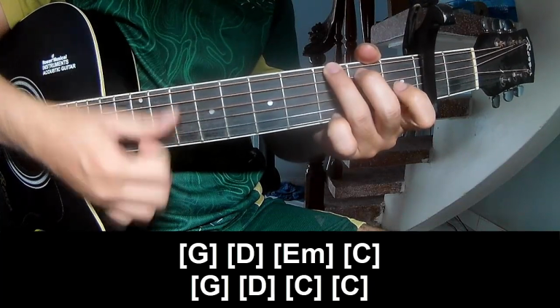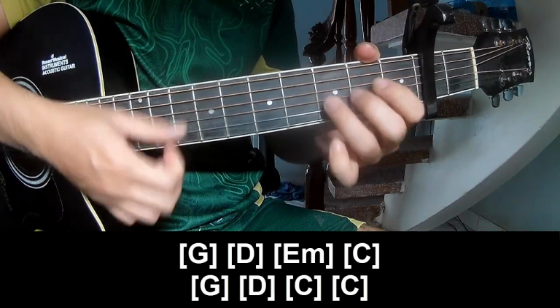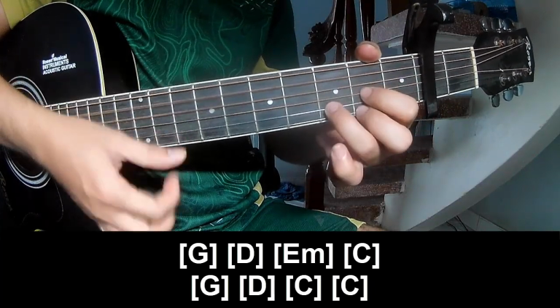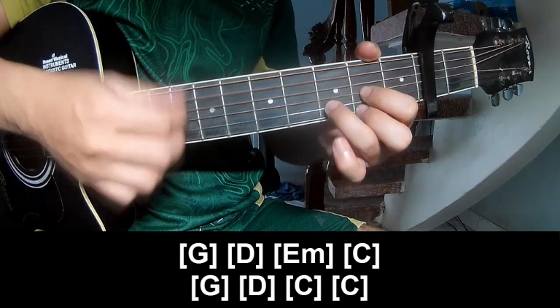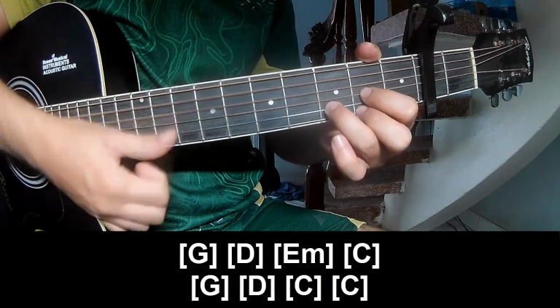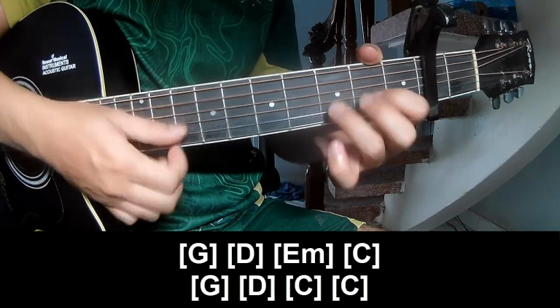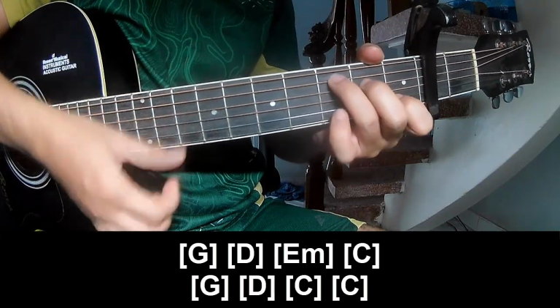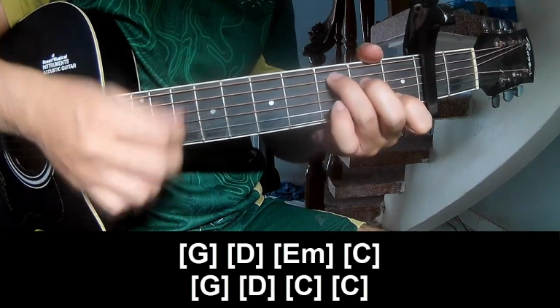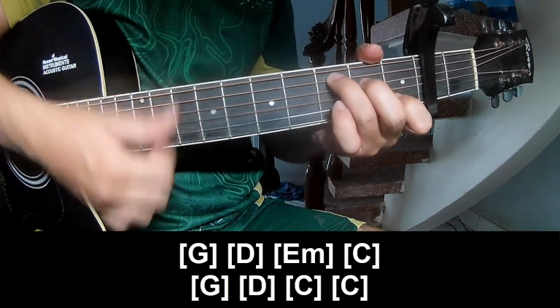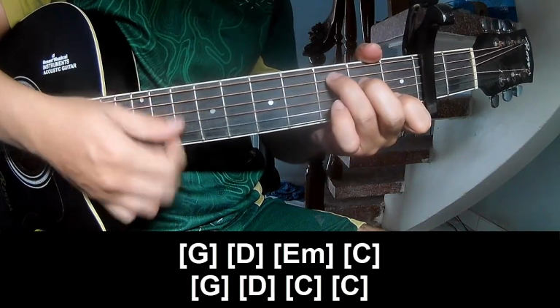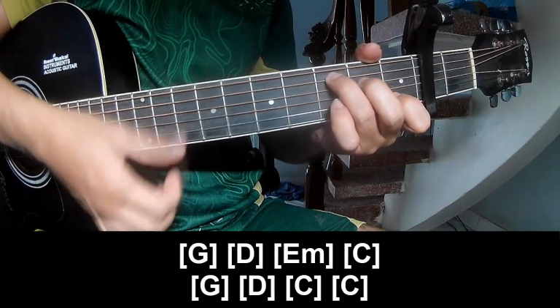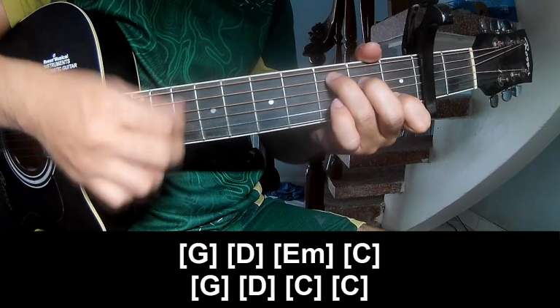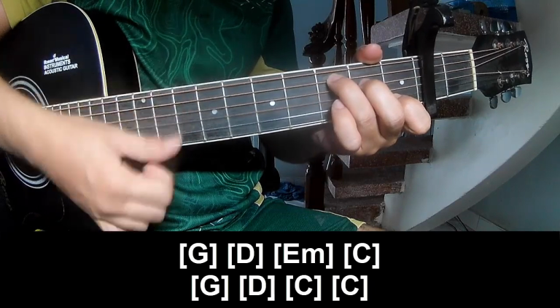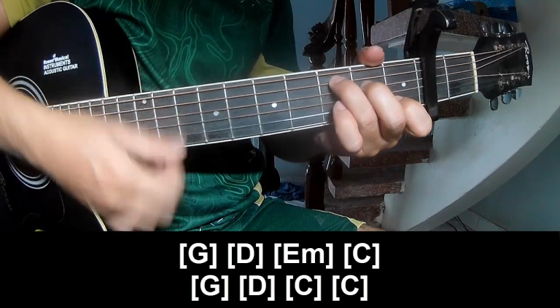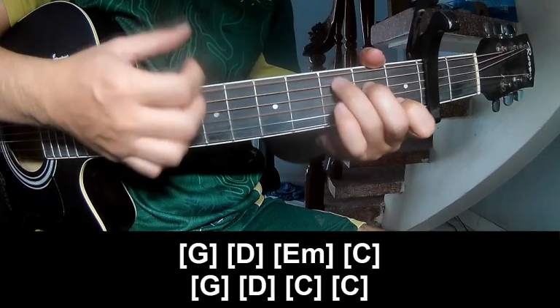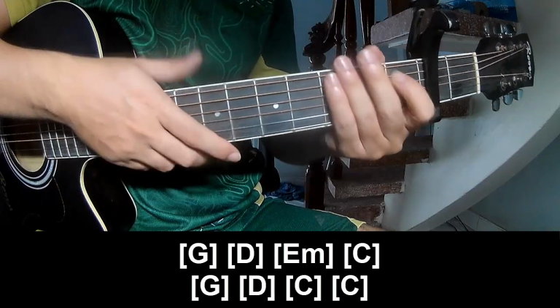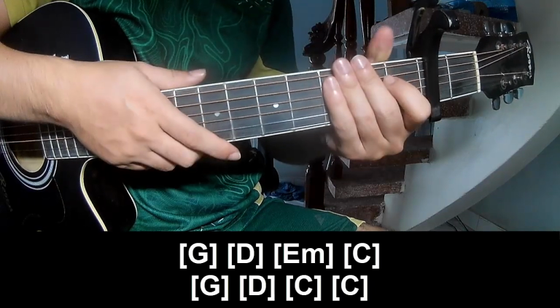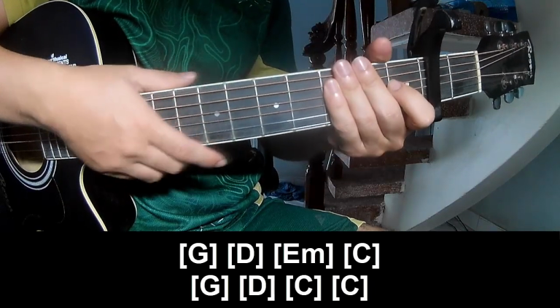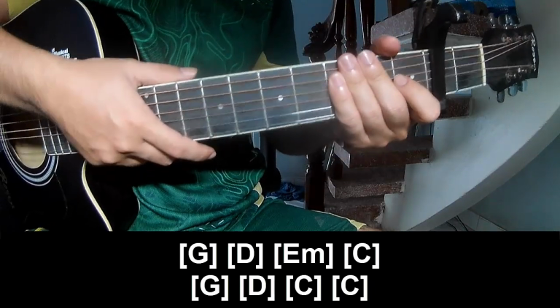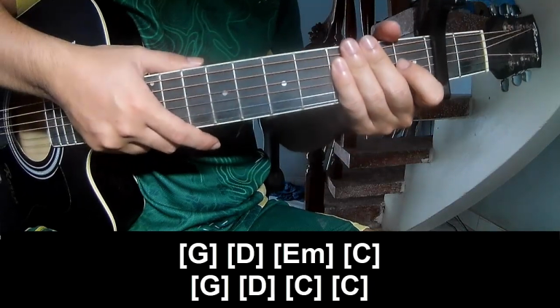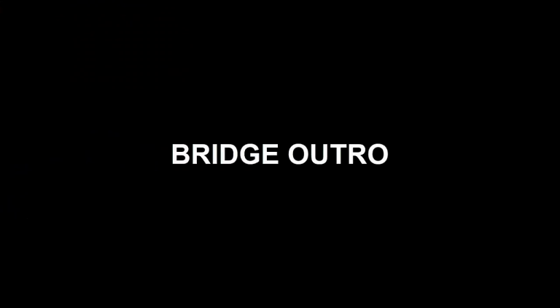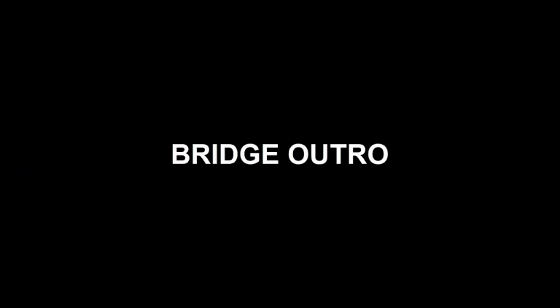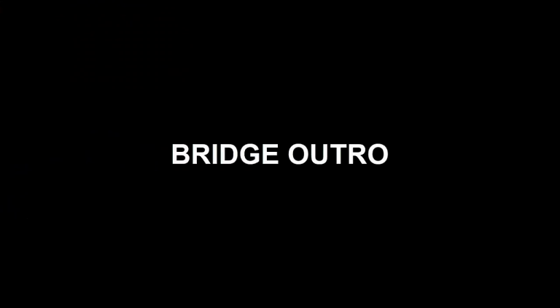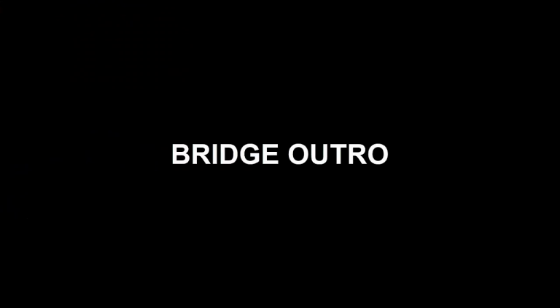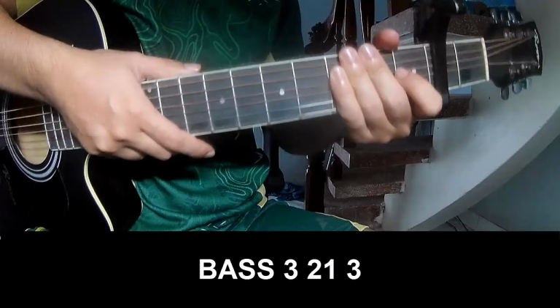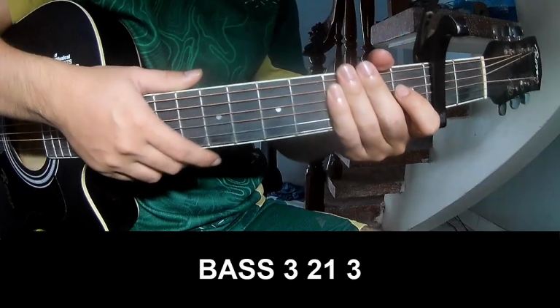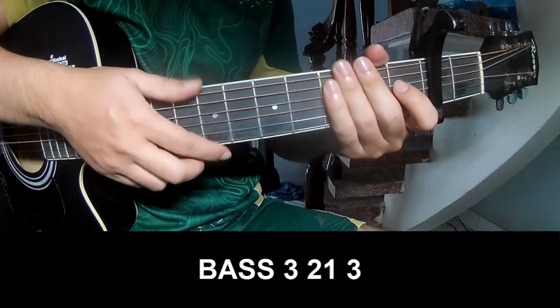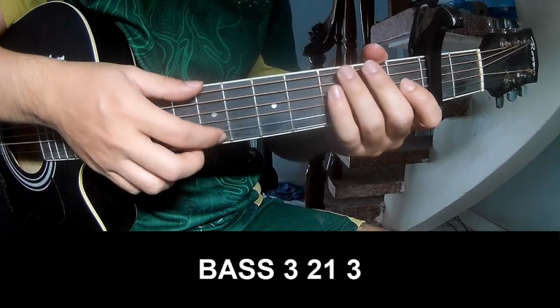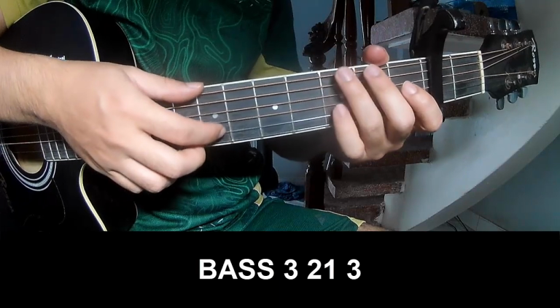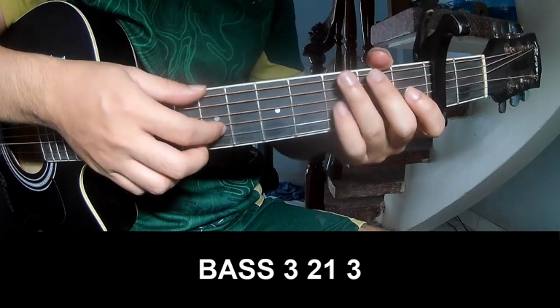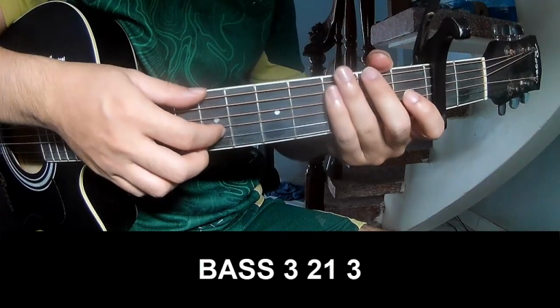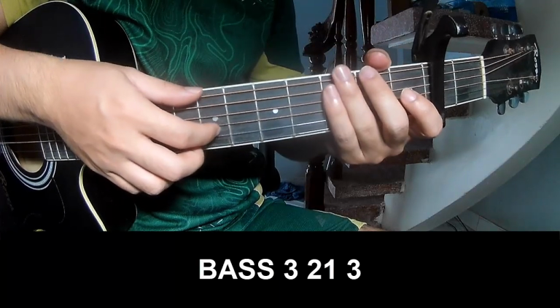G, Em, C, C. And the hit 6th strum is the same way for the verse. Back to the top, we play. And the outro we play.